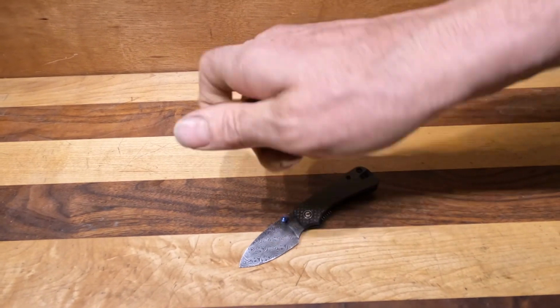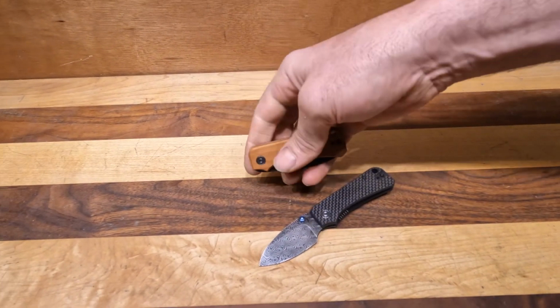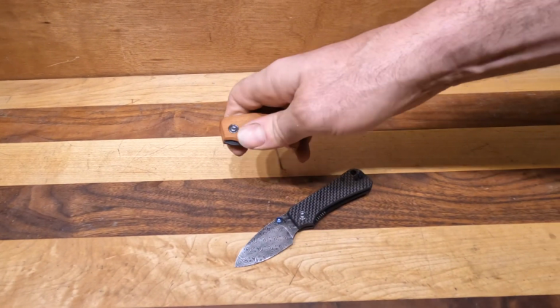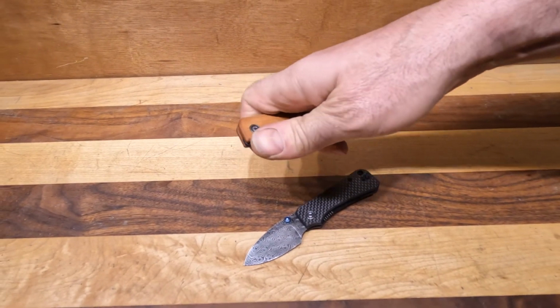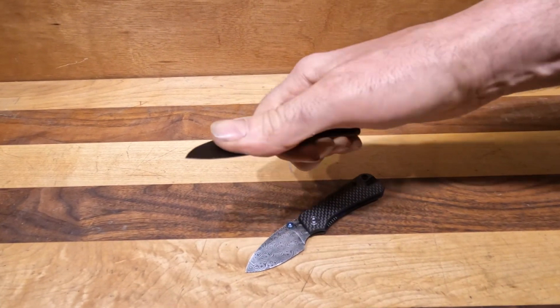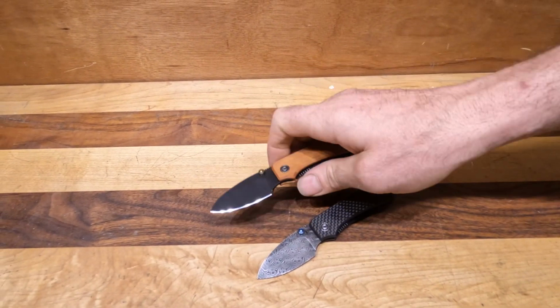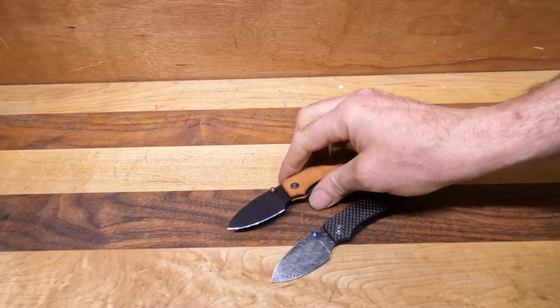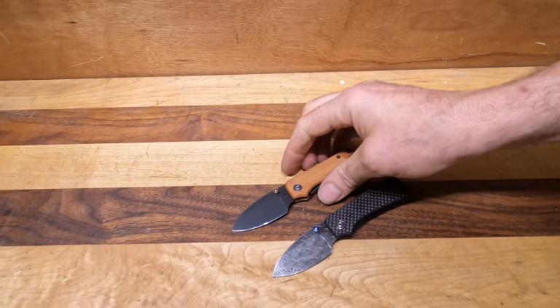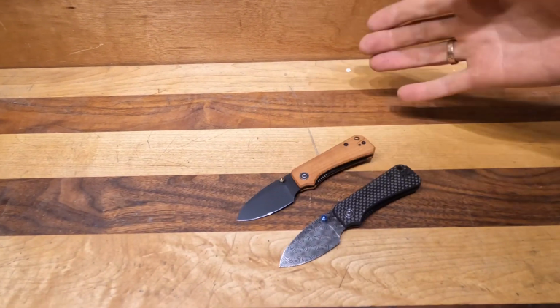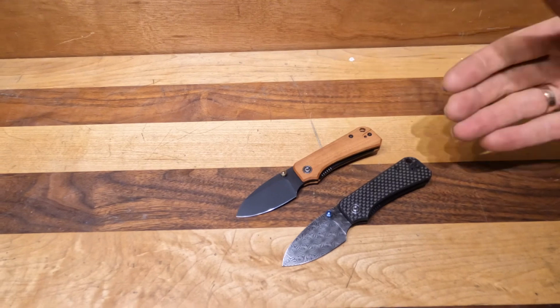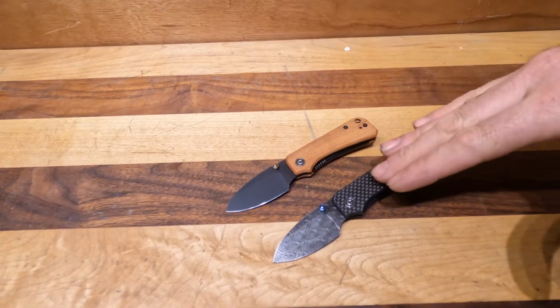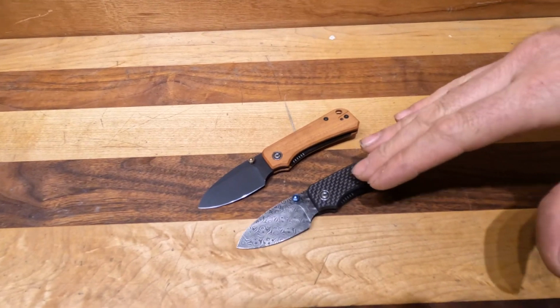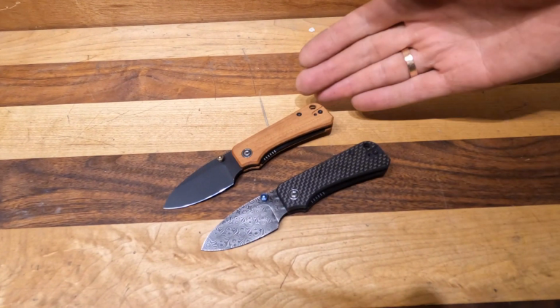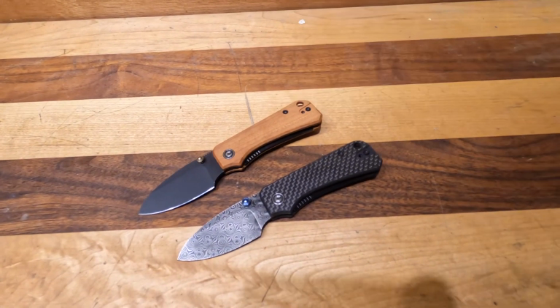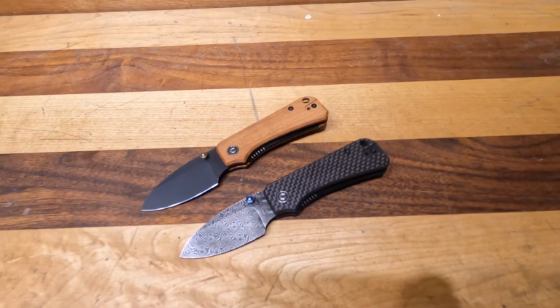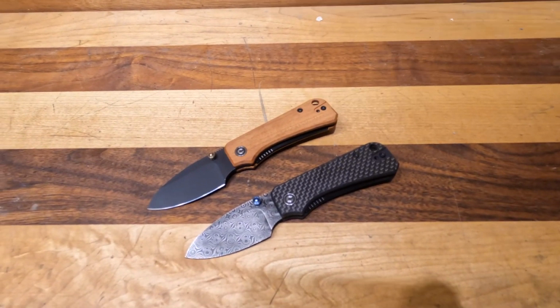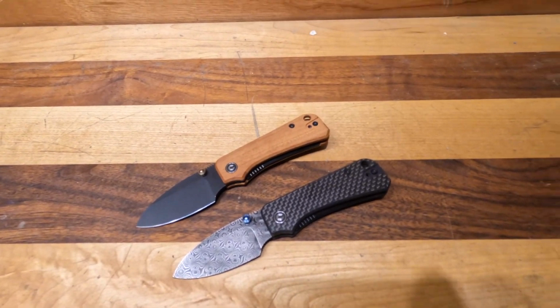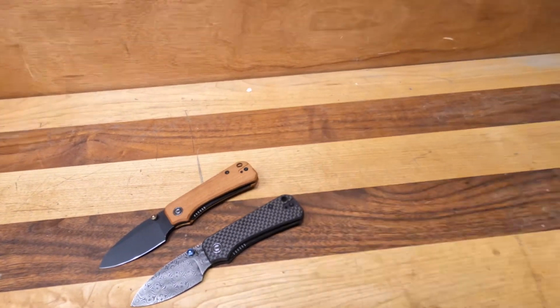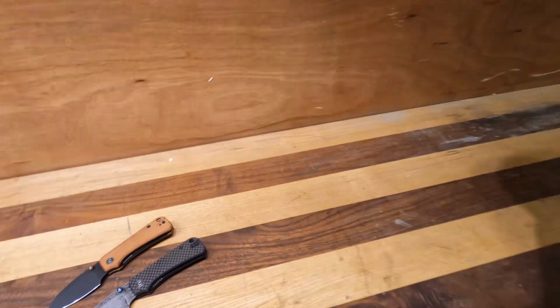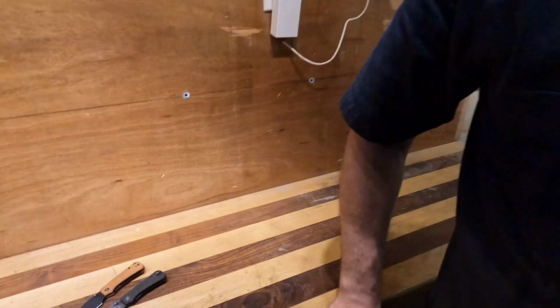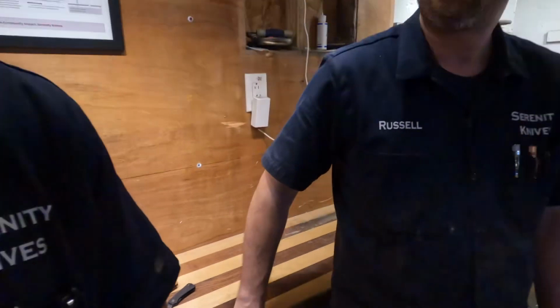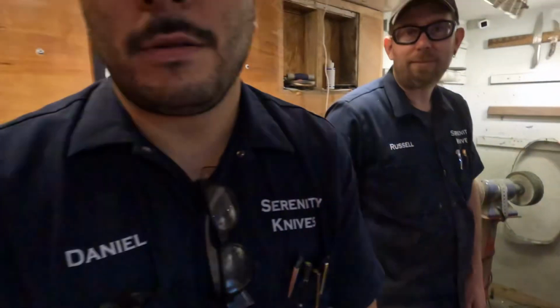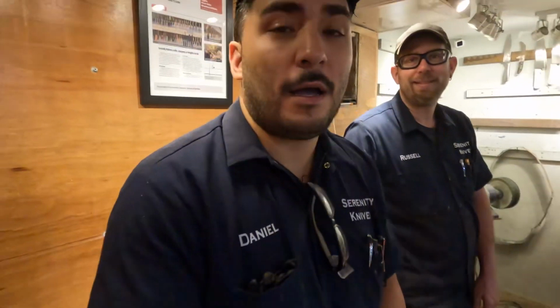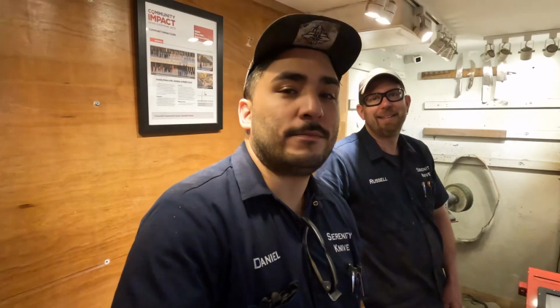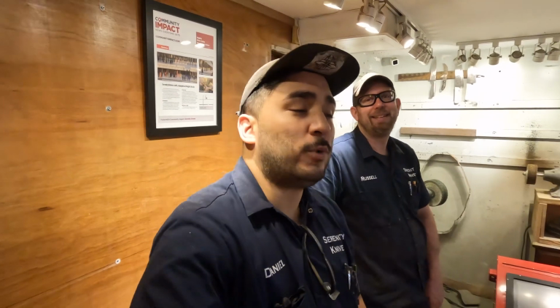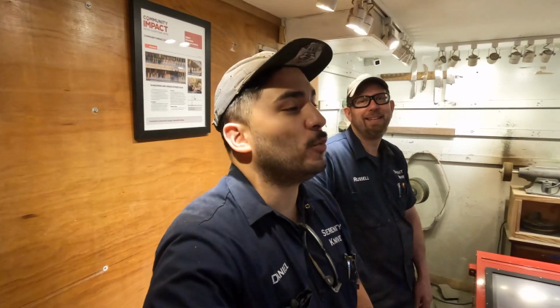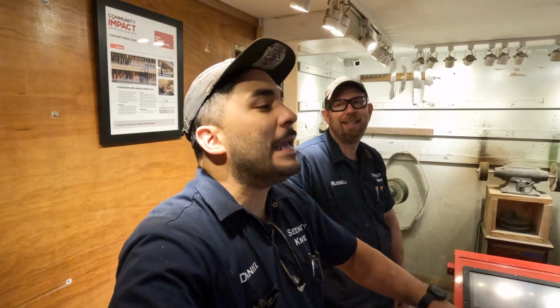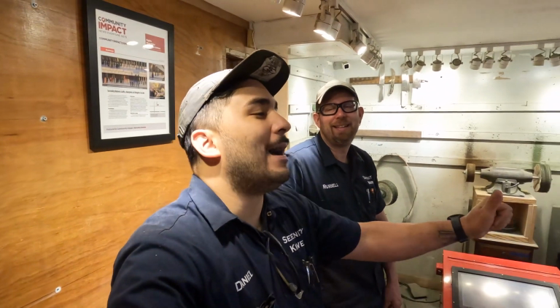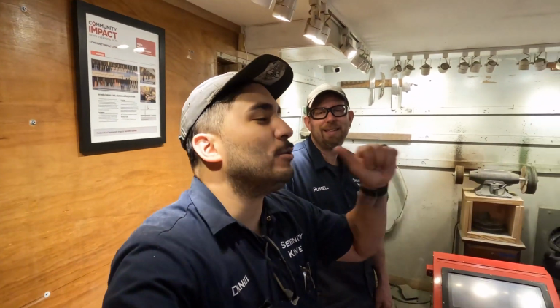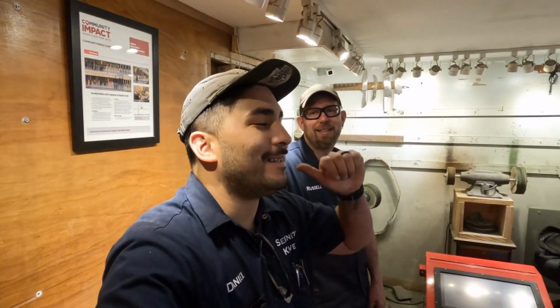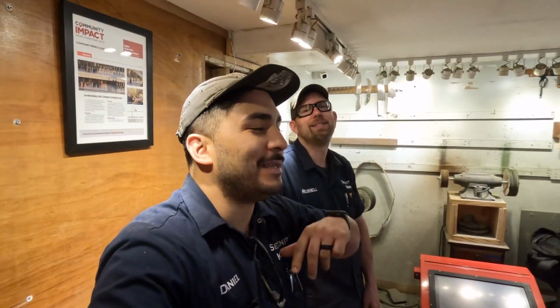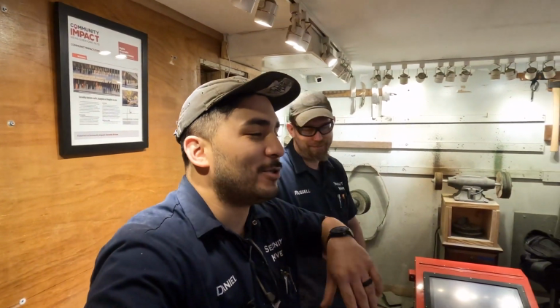Both are just small, super petite knives. They come with deep carry pocket clips and just disappear in your pocket. So if you're in the market for a small knife, we have a carbon fiber and a wood option.